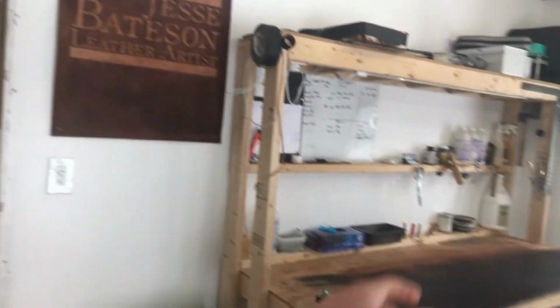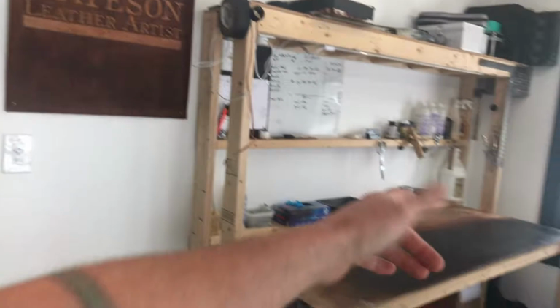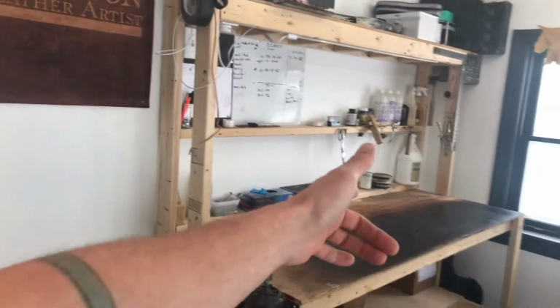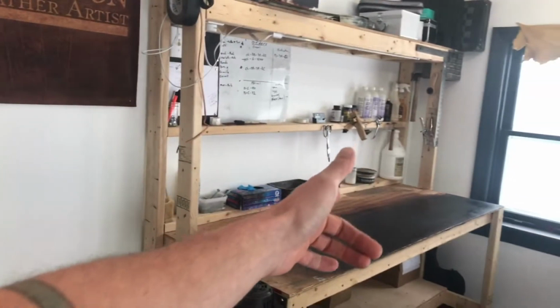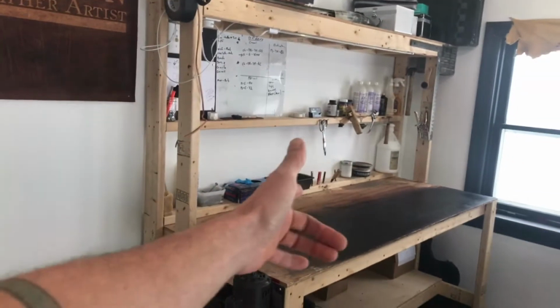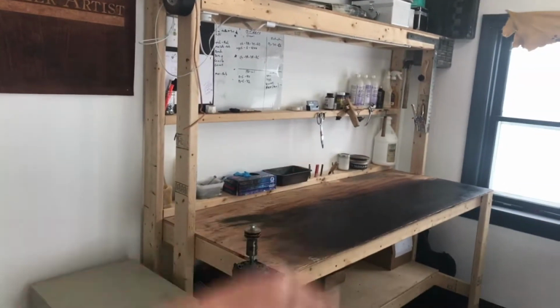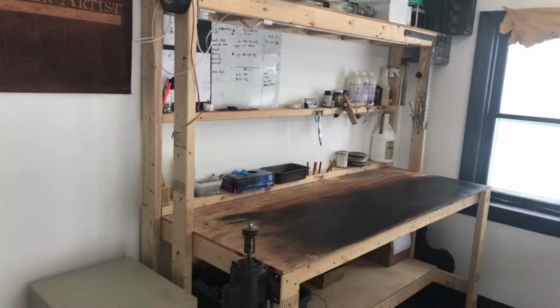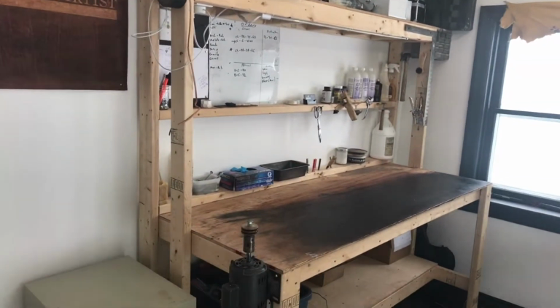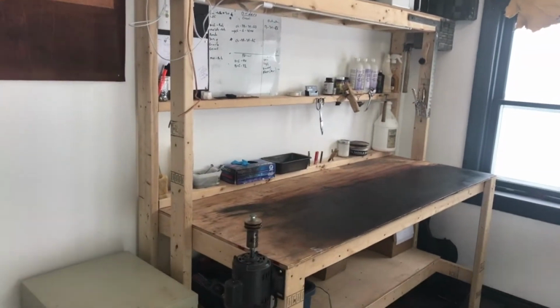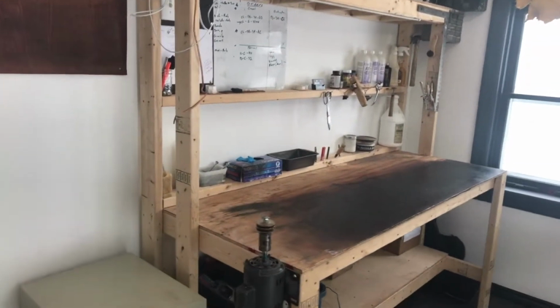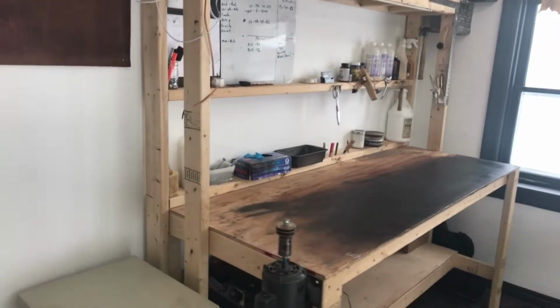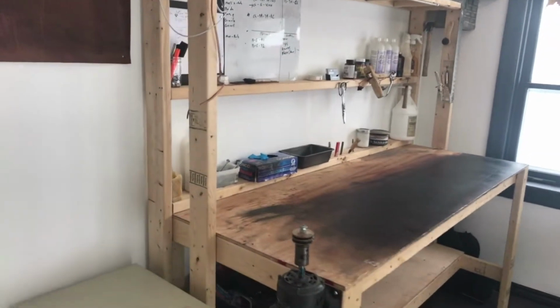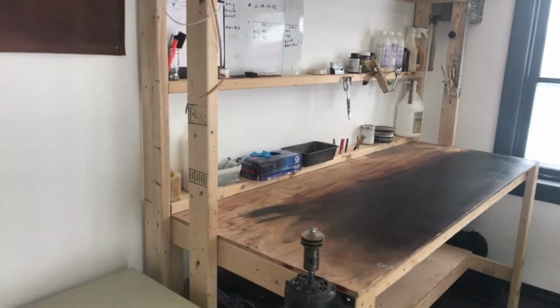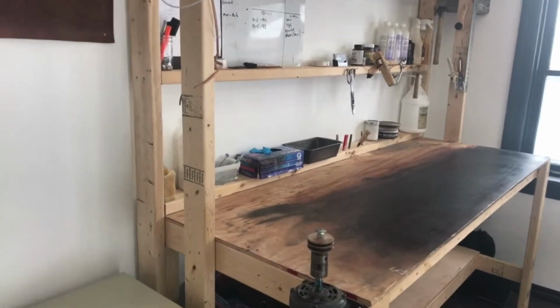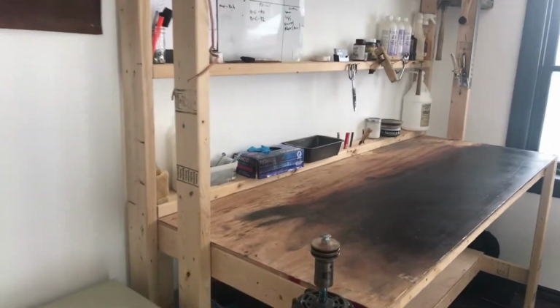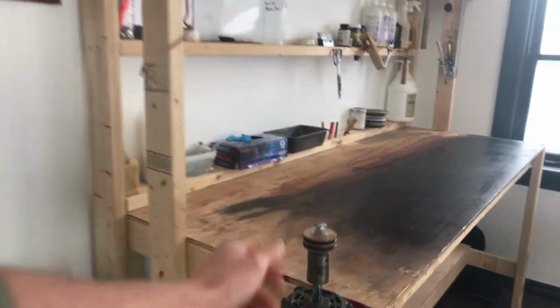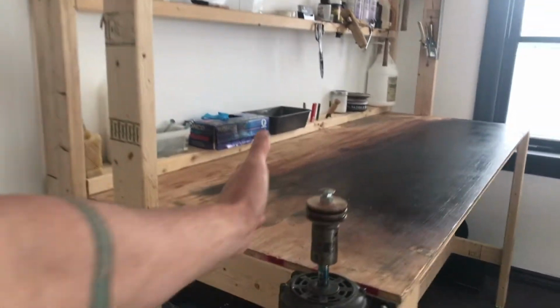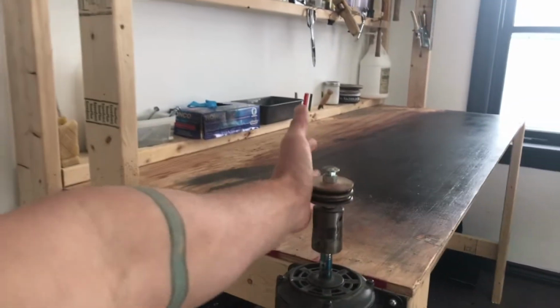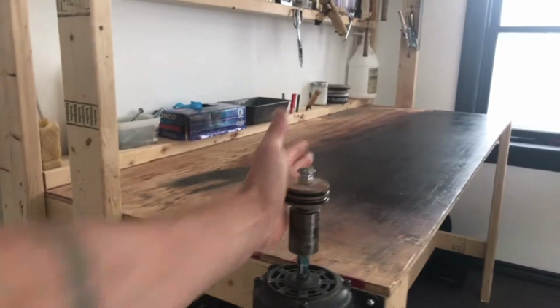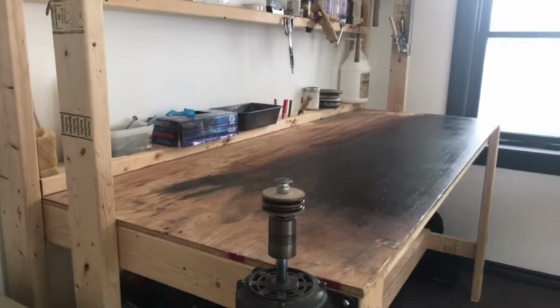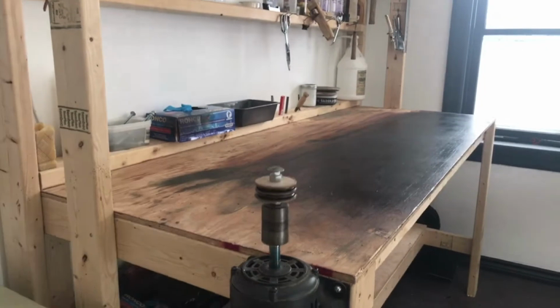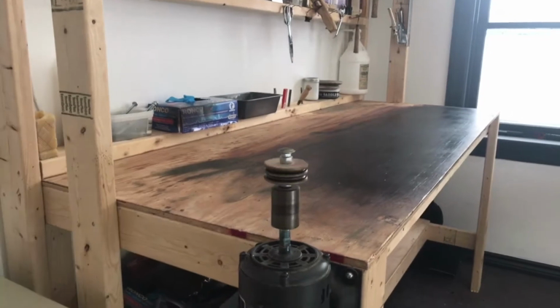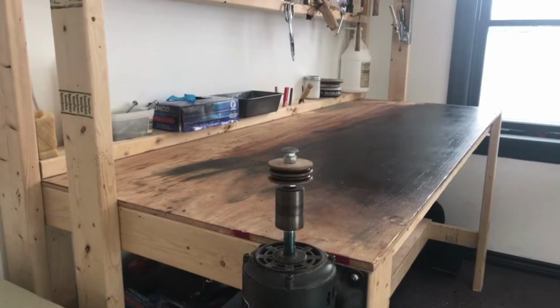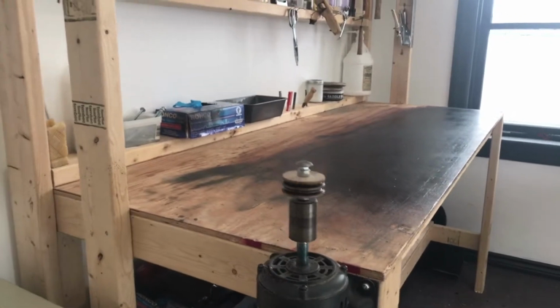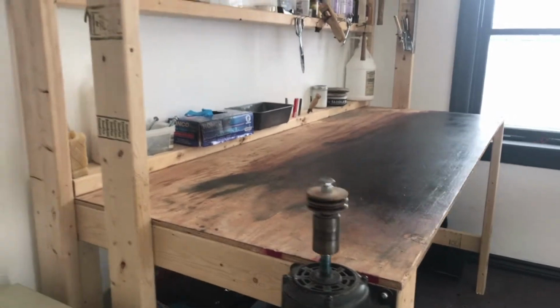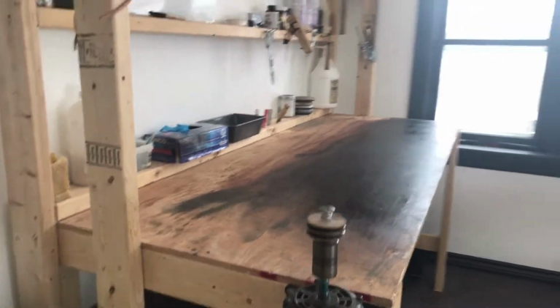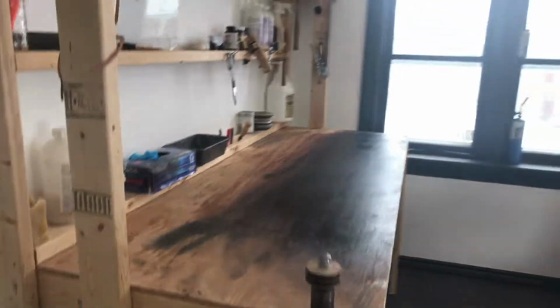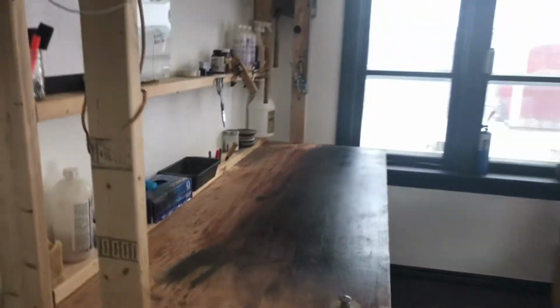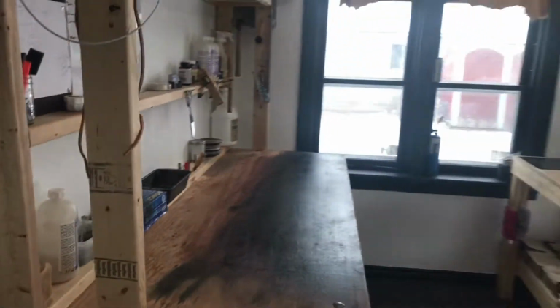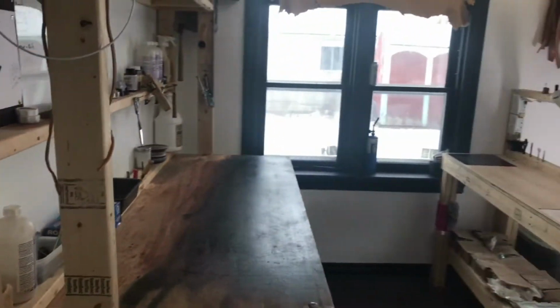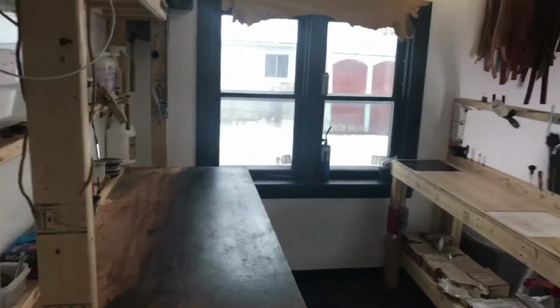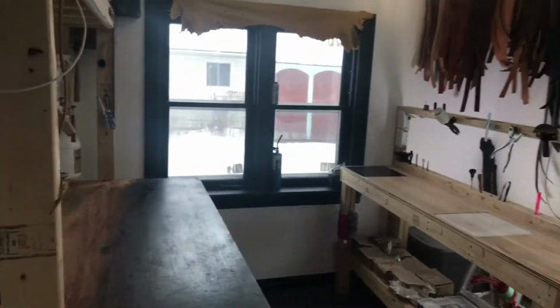It's the dye bench — name pretty much says it all. Leather burnisher. Makes for that smooth edge as you pass your belt through your pant loops.